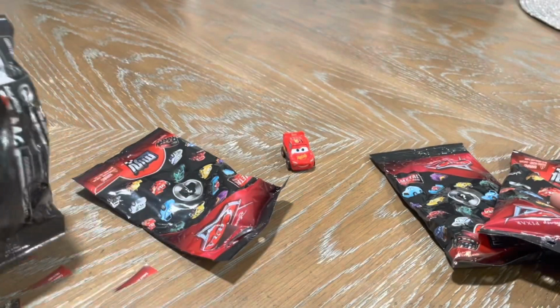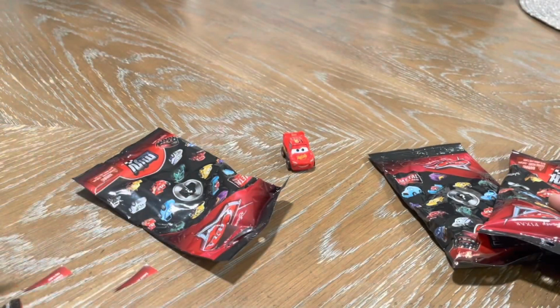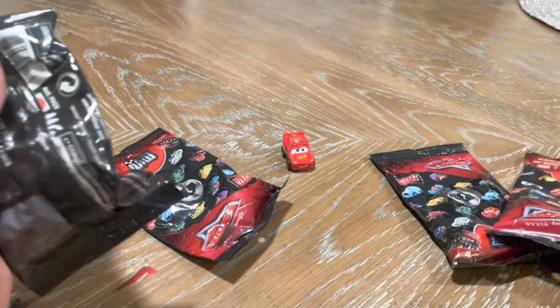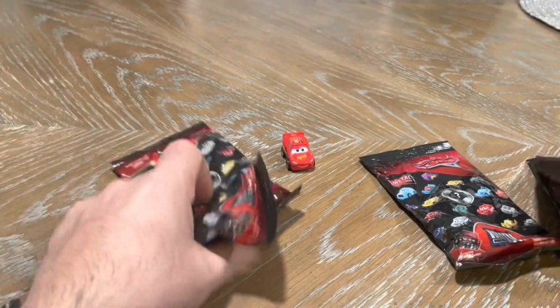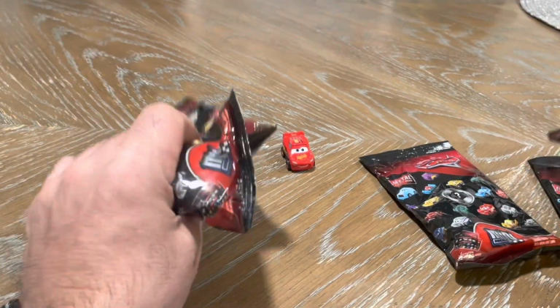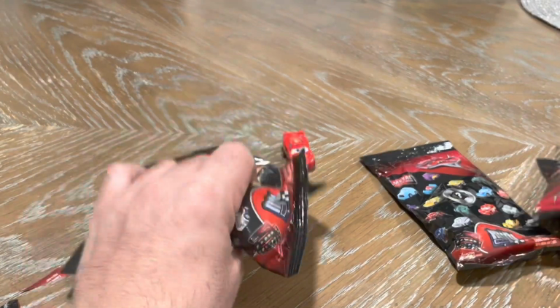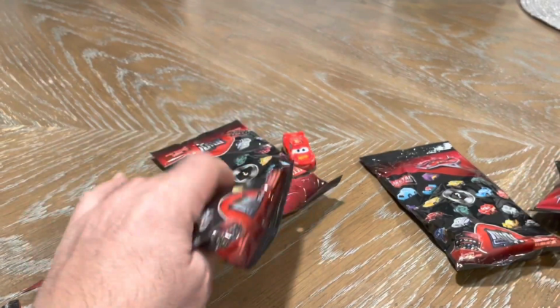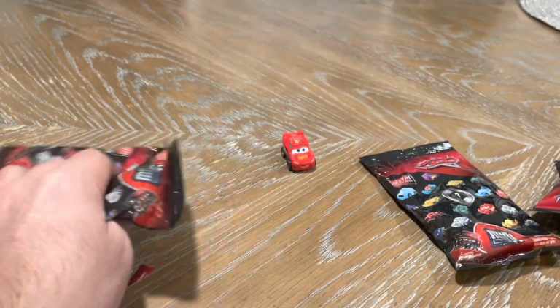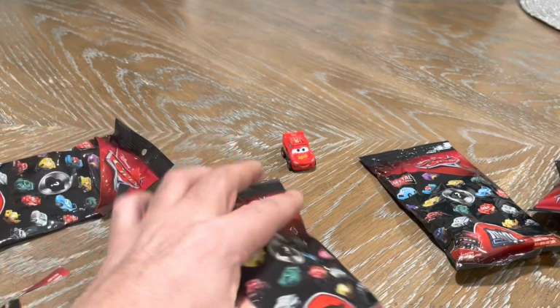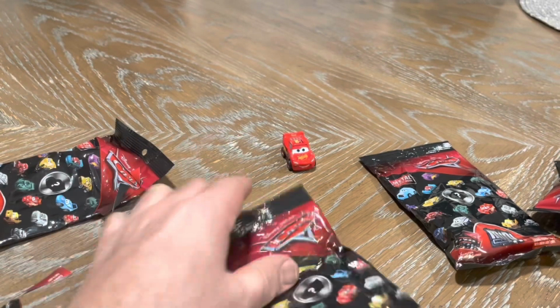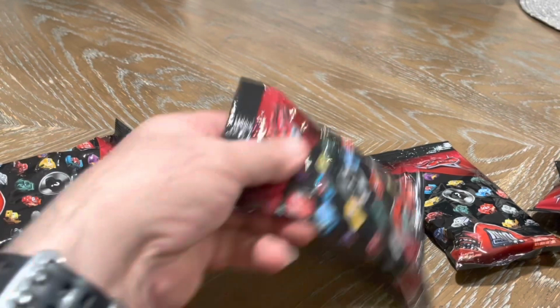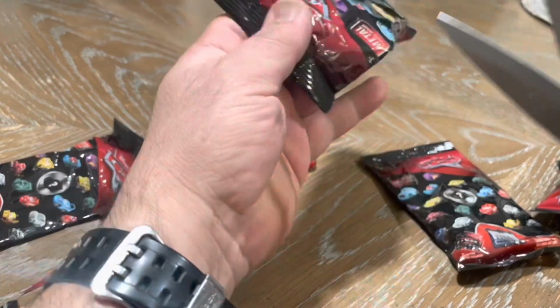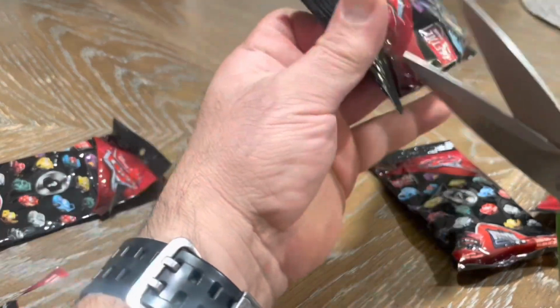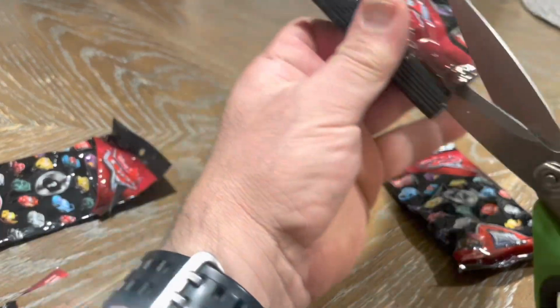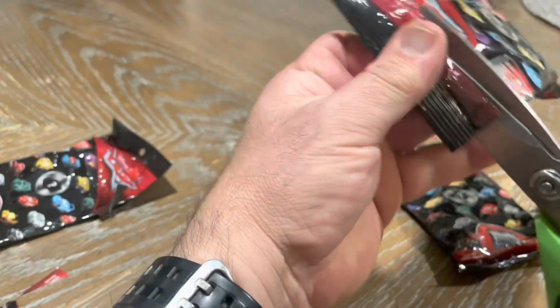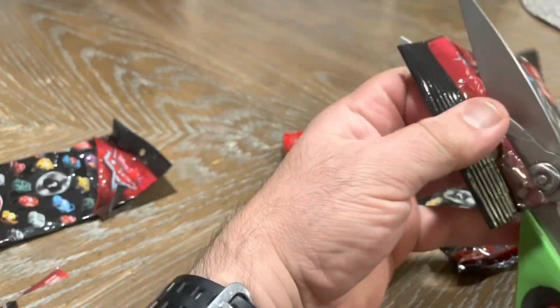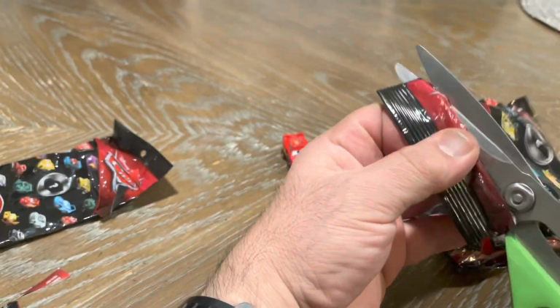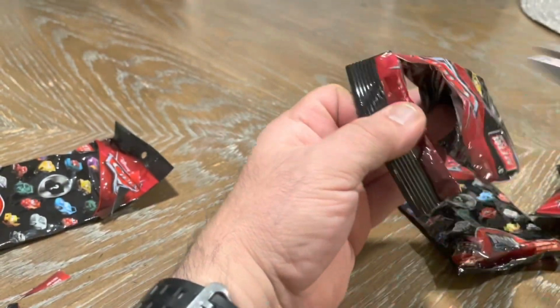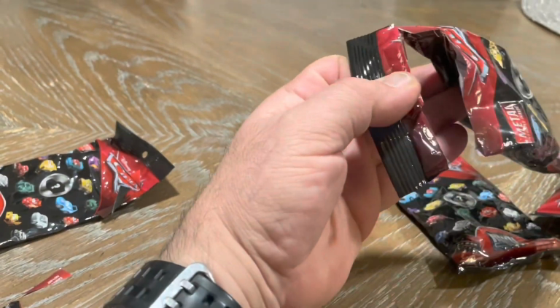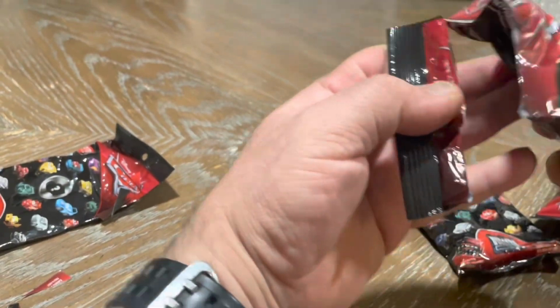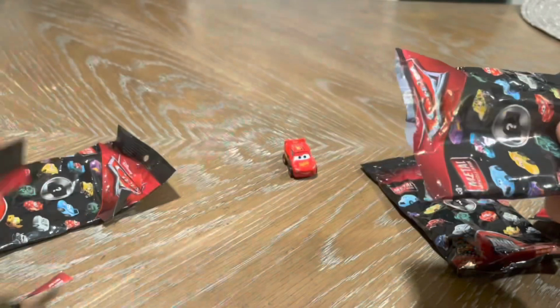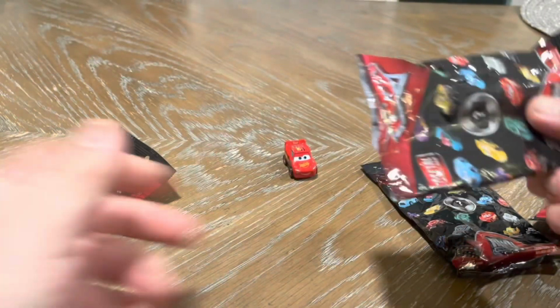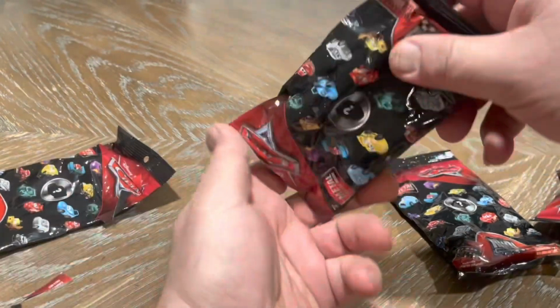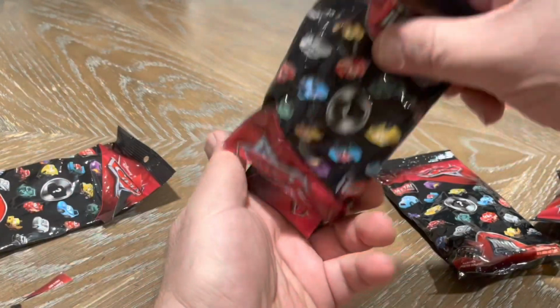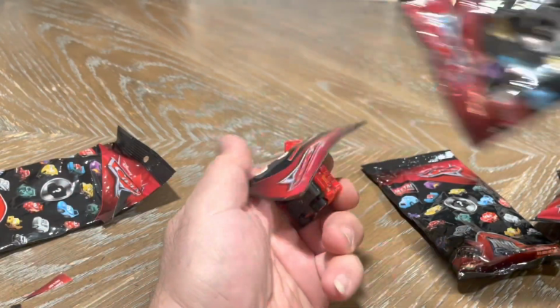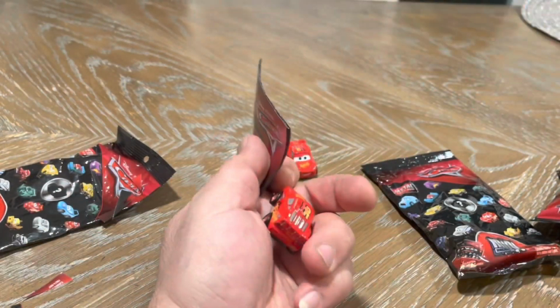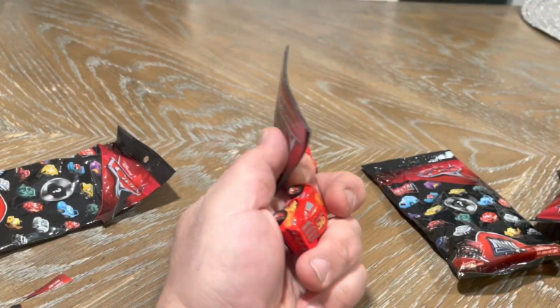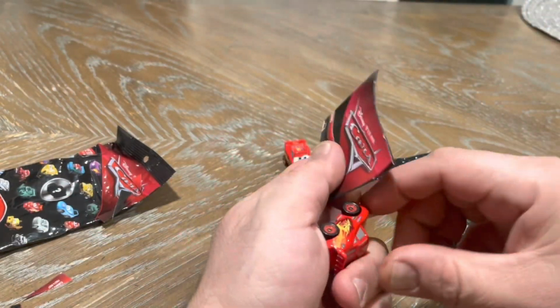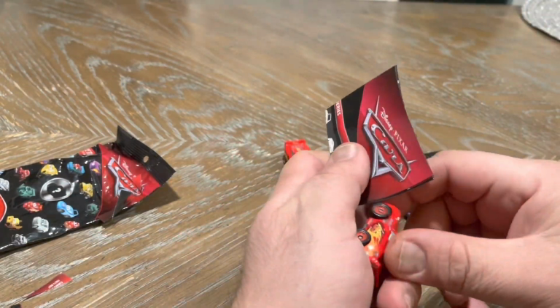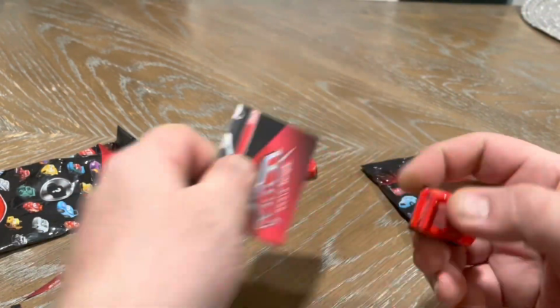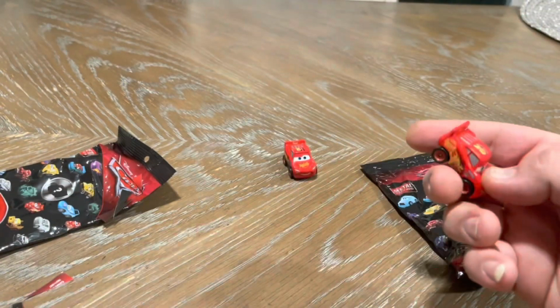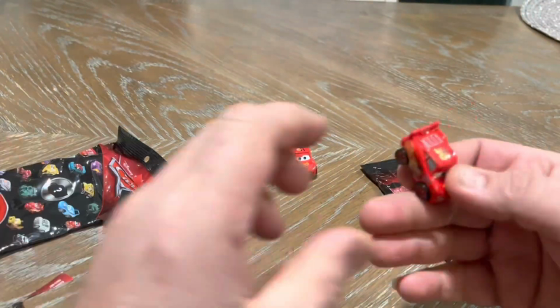I have one, two, three, five more bags. This was the second one. Oh no, another Lightning McQueen?